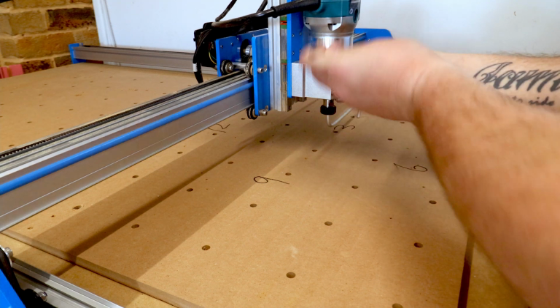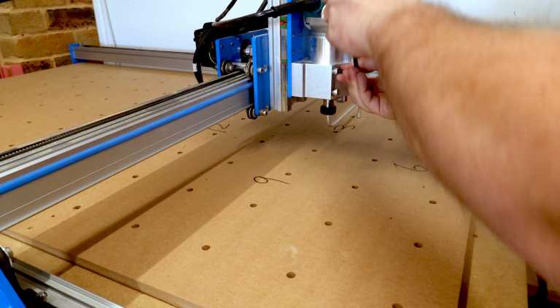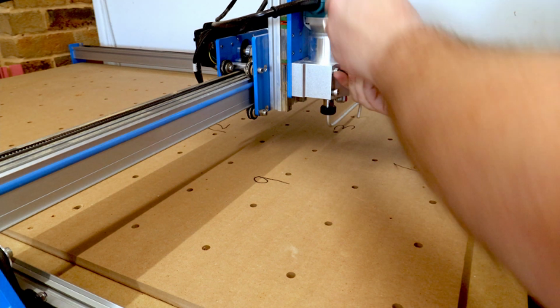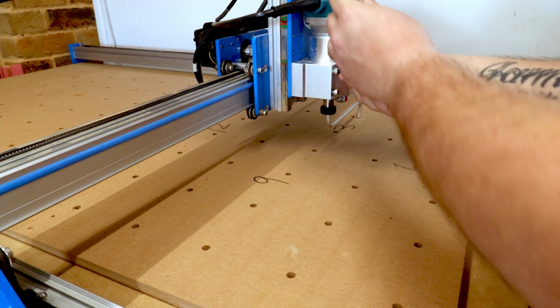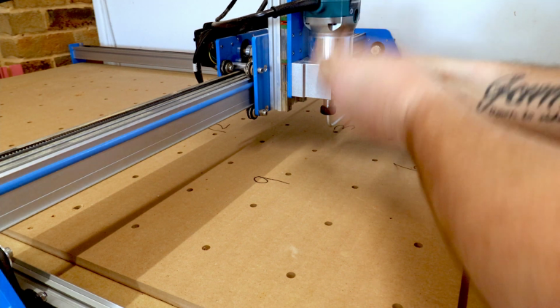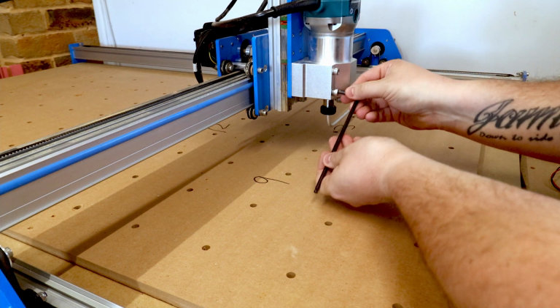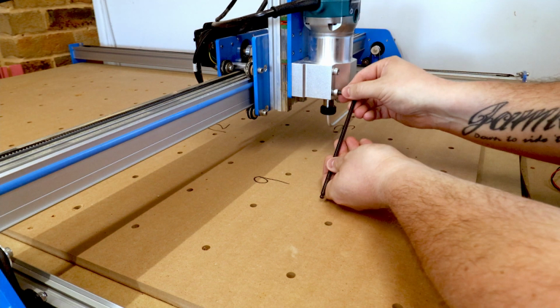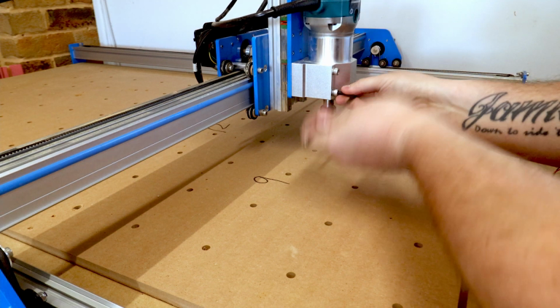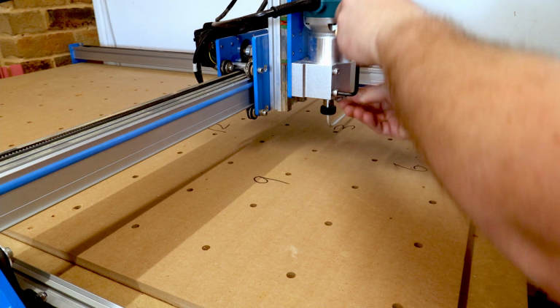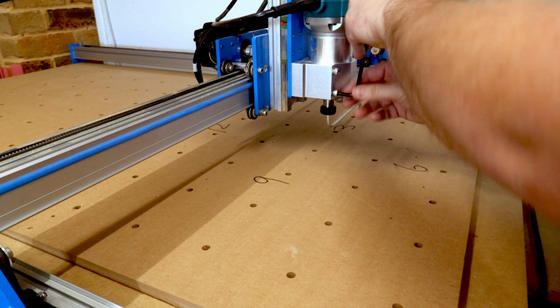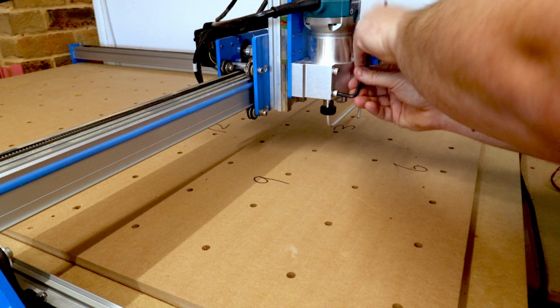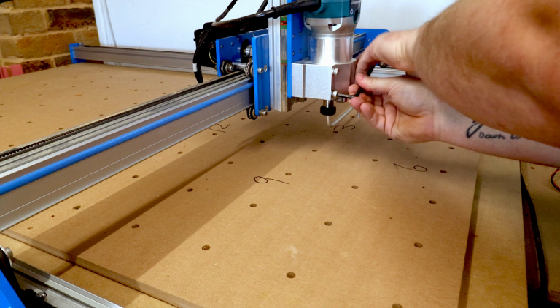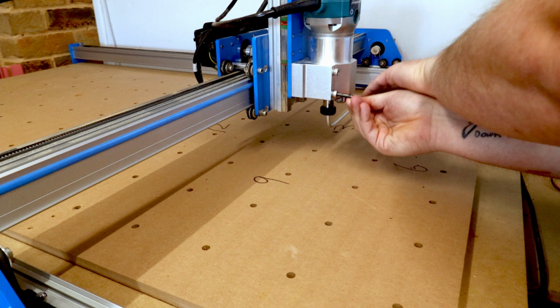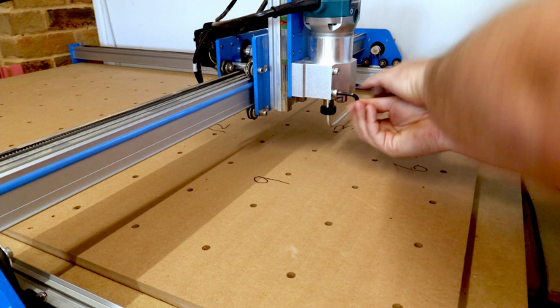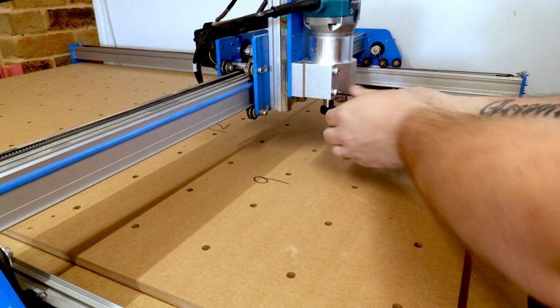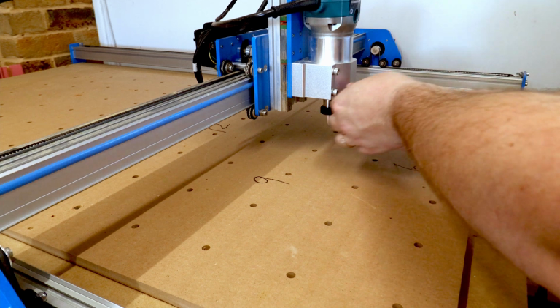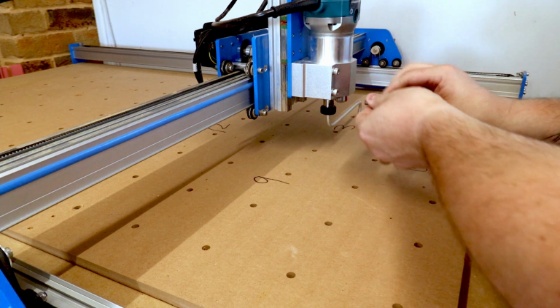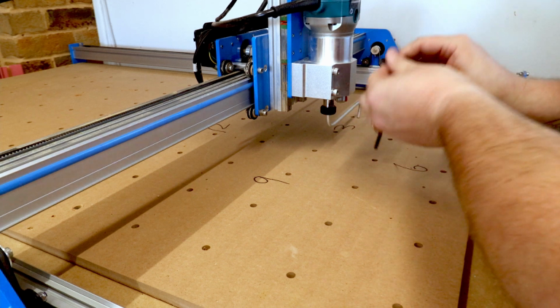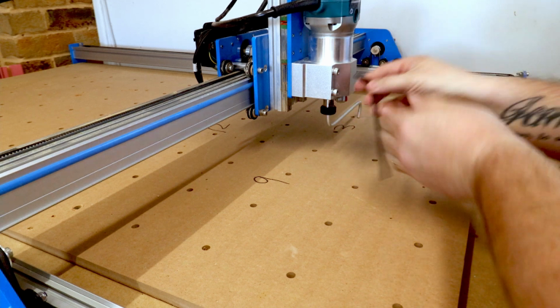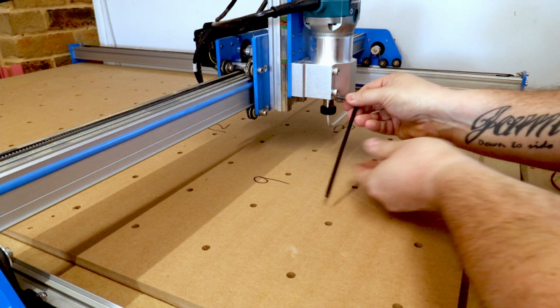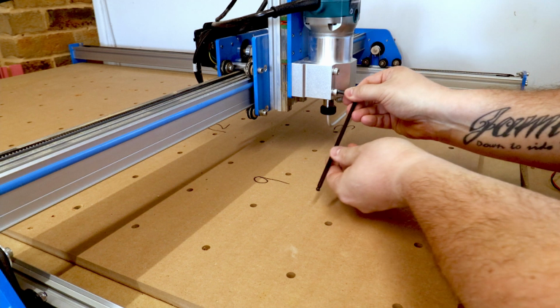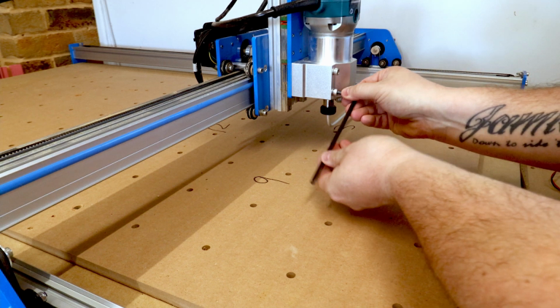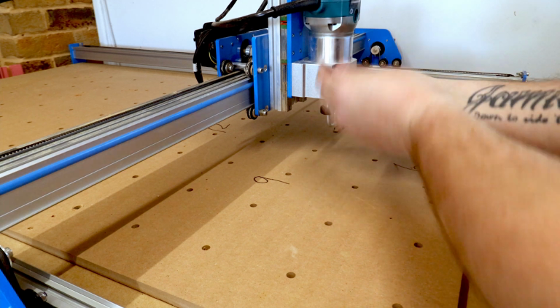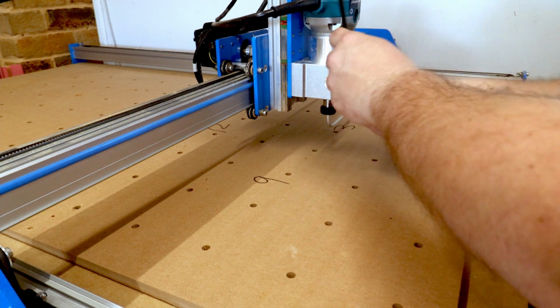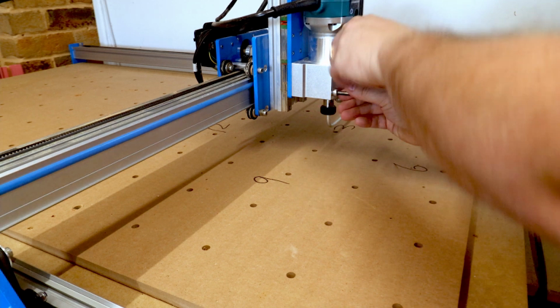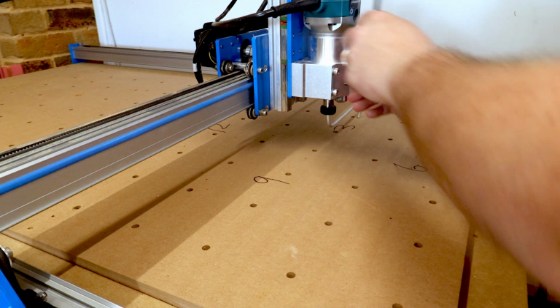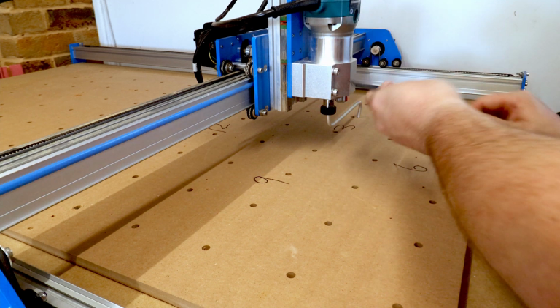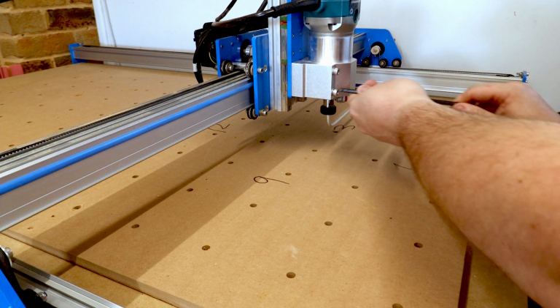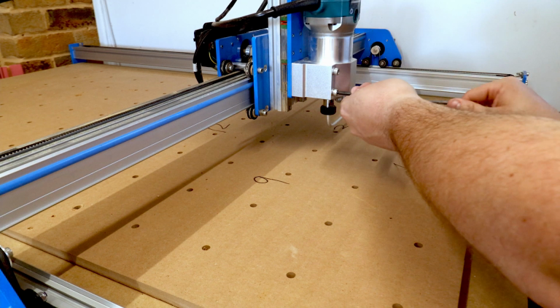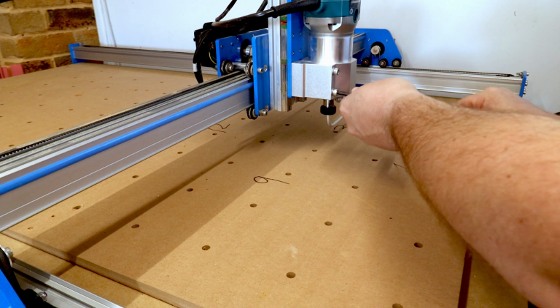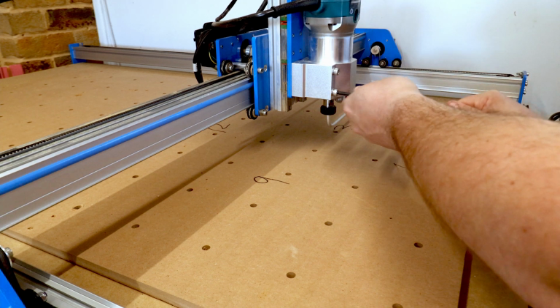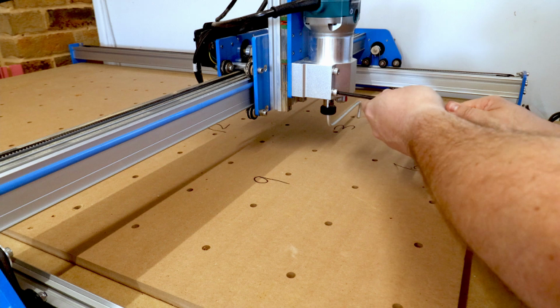You'll notice there was a little bit of scrubbing, but that was on the six — and that is our next step, to do the Y-axis gantry, which will eliminate that.